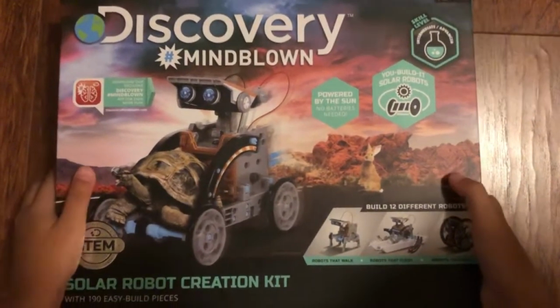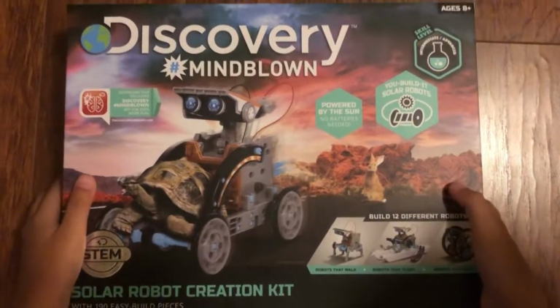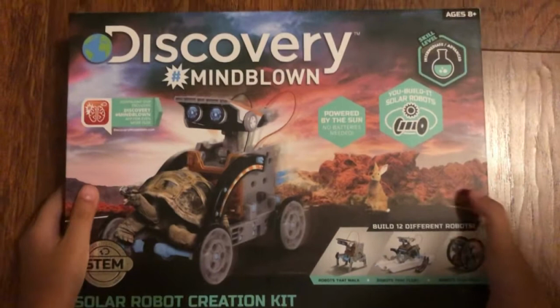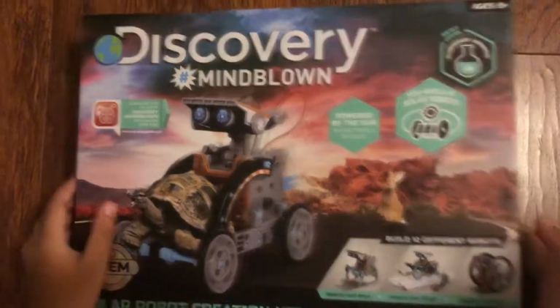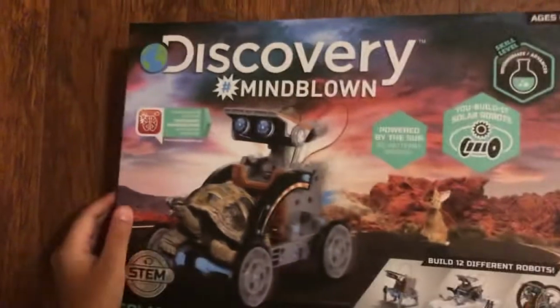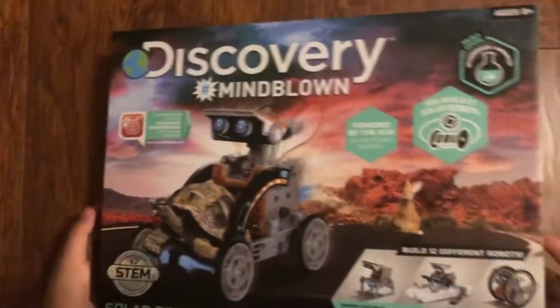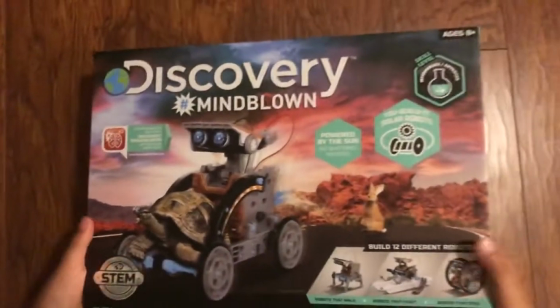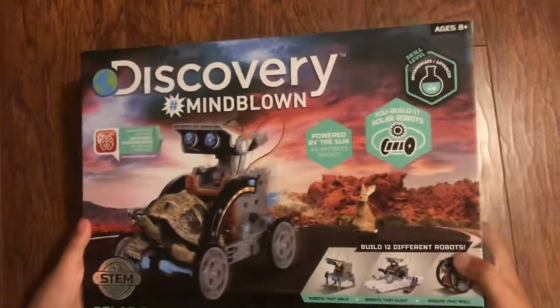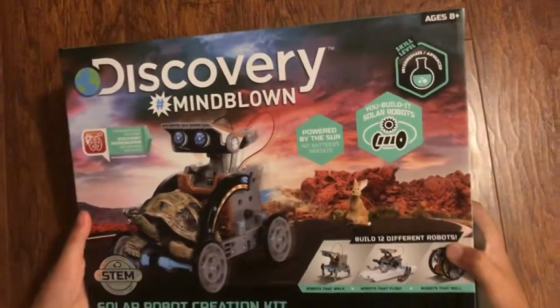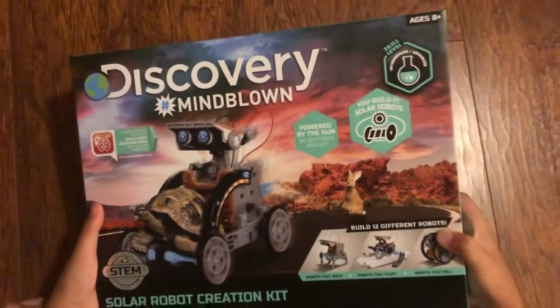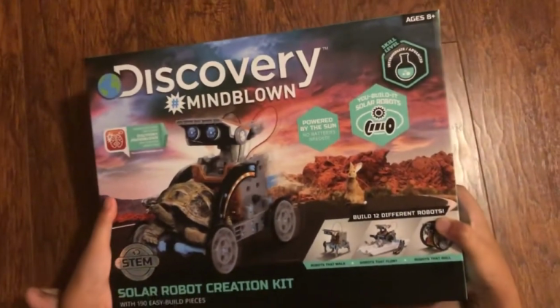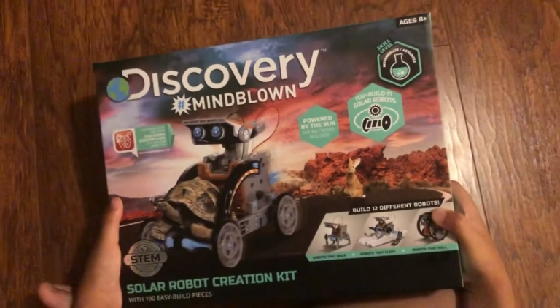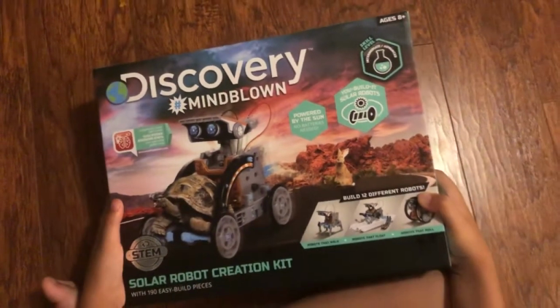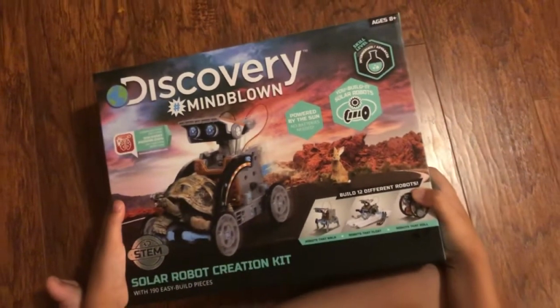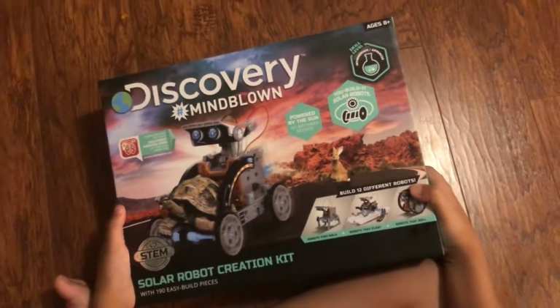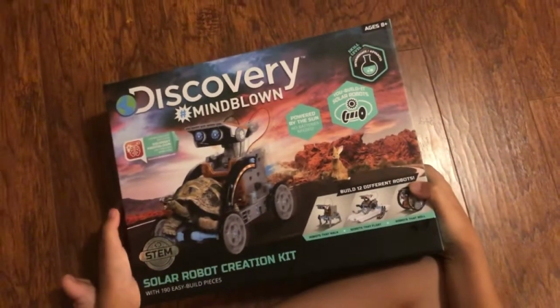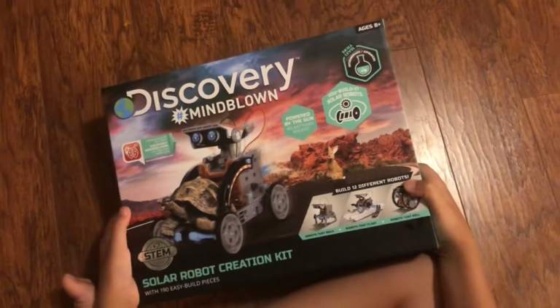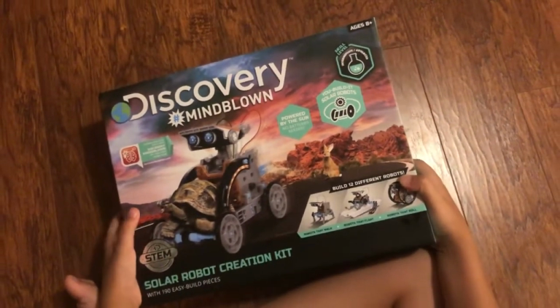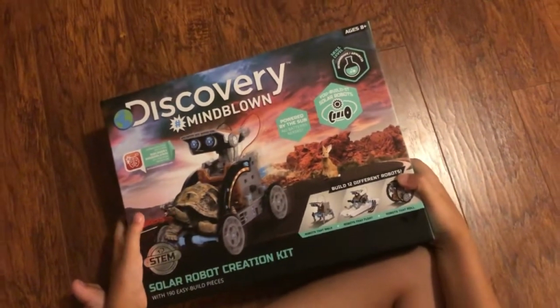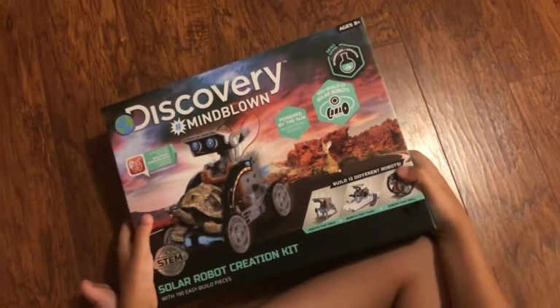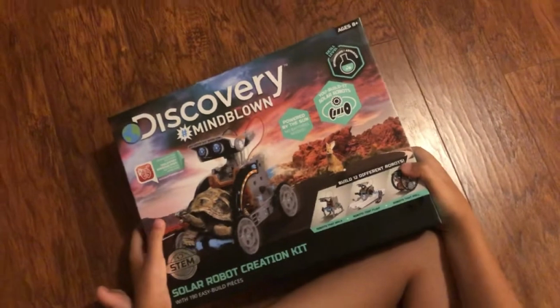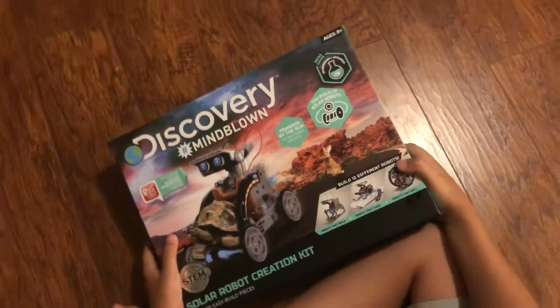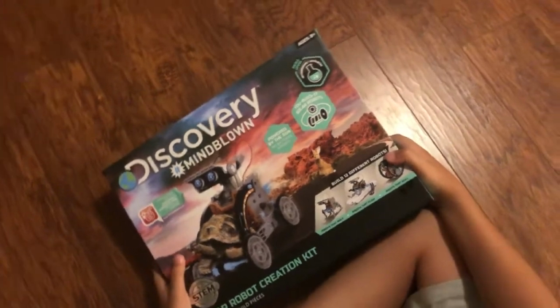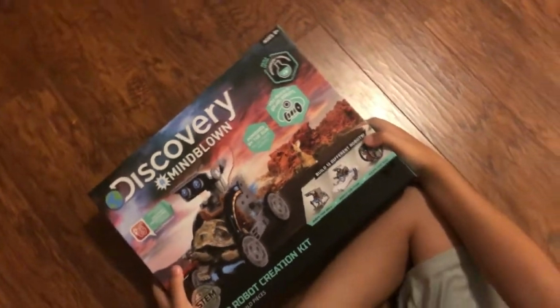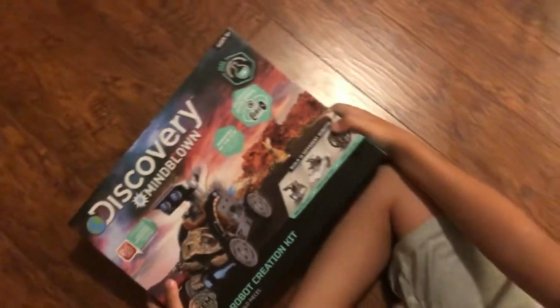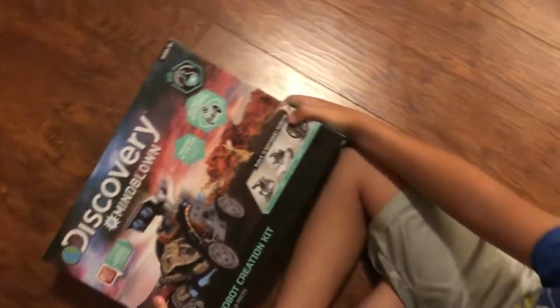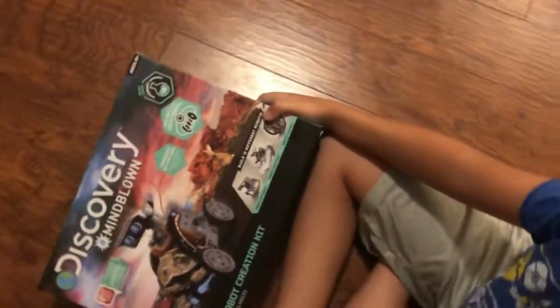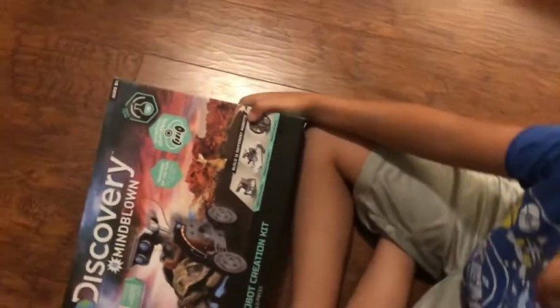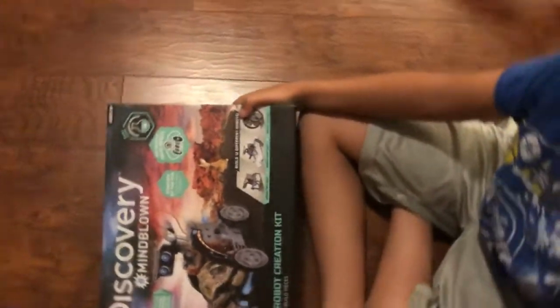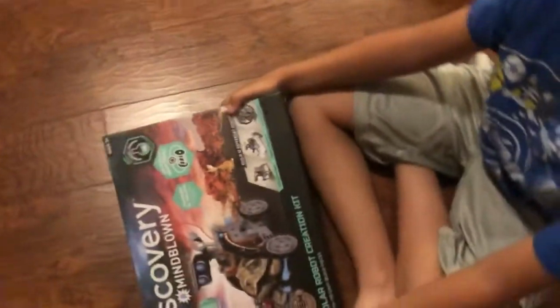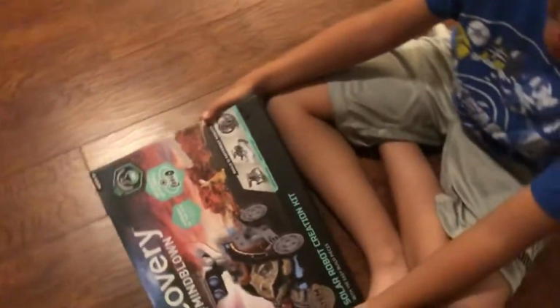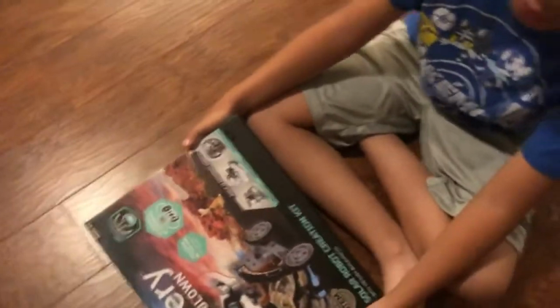So if you want to get a robot out in the sun, don't worry about going in and changing the battery when it needs to, because it's powered by the sun.